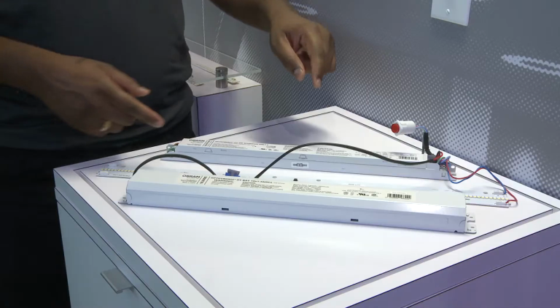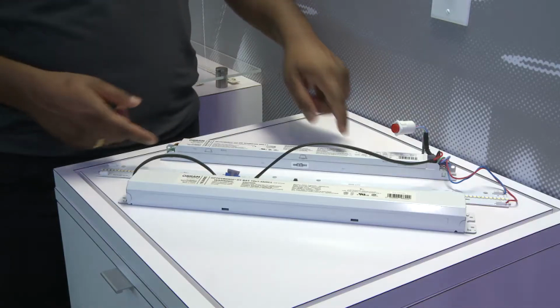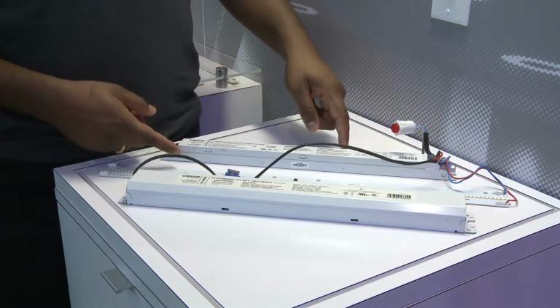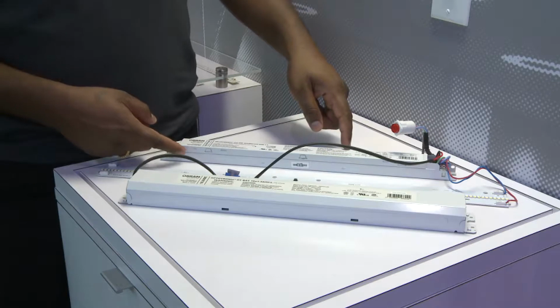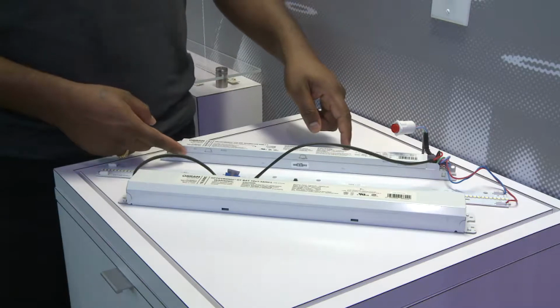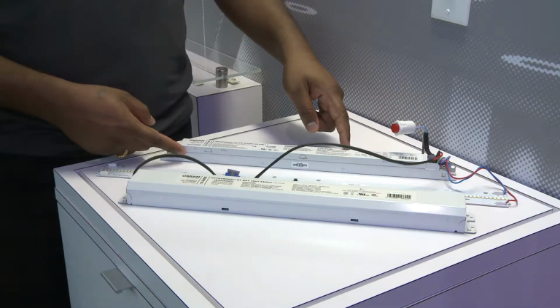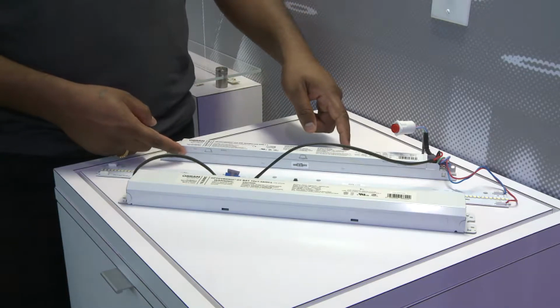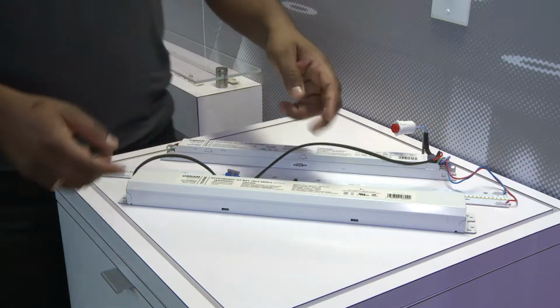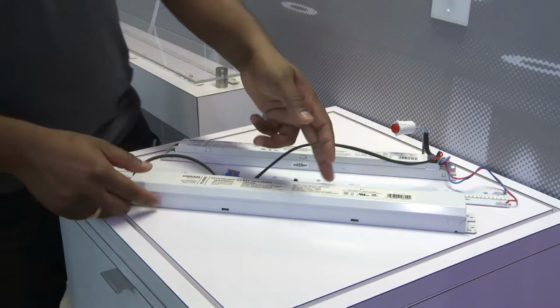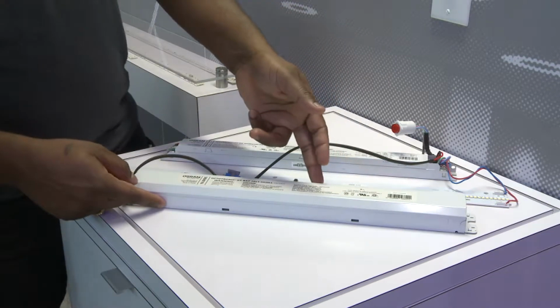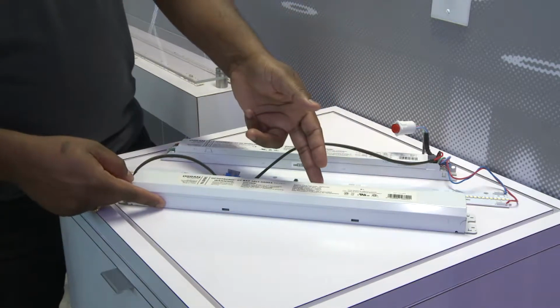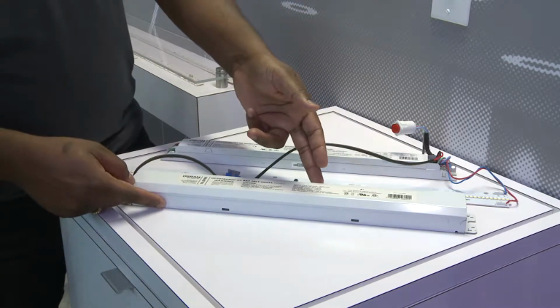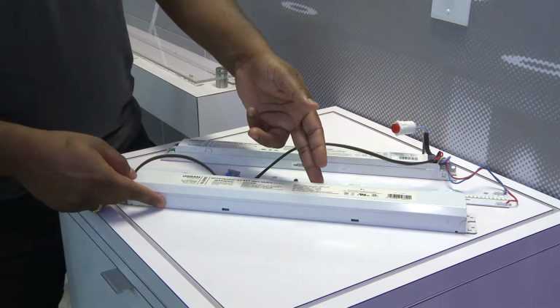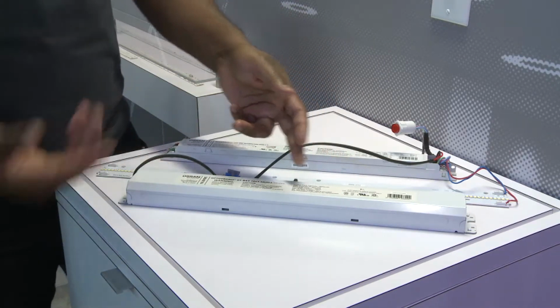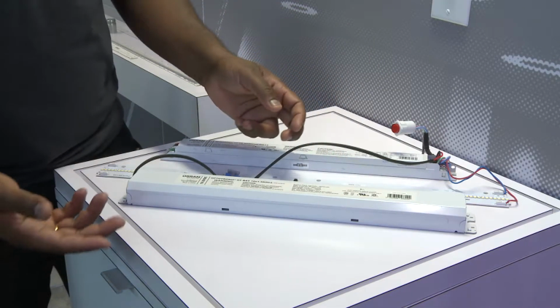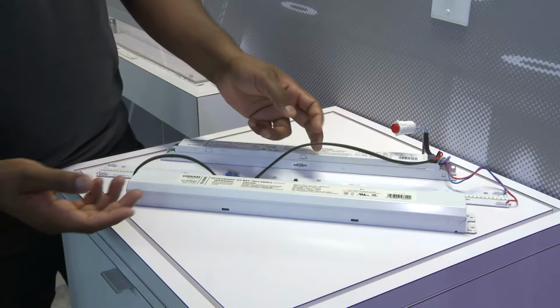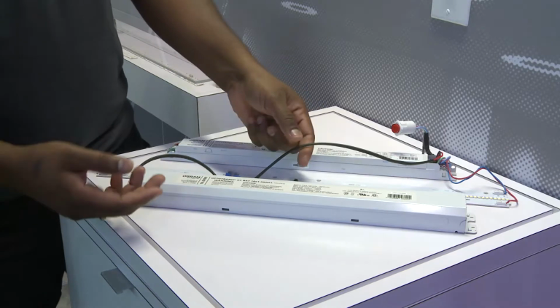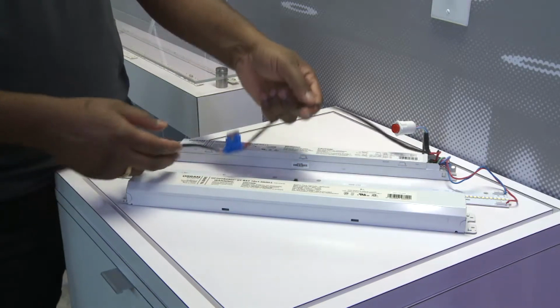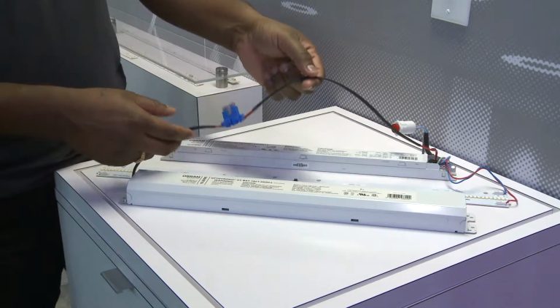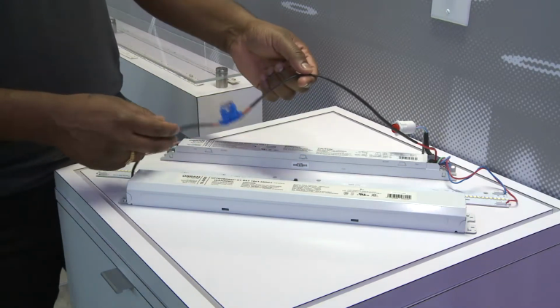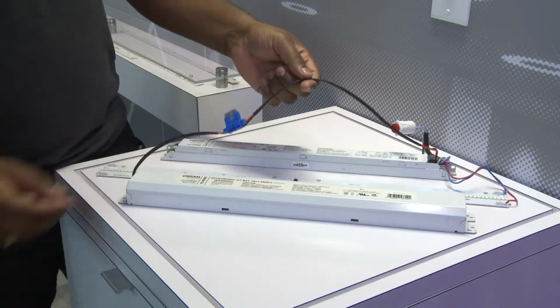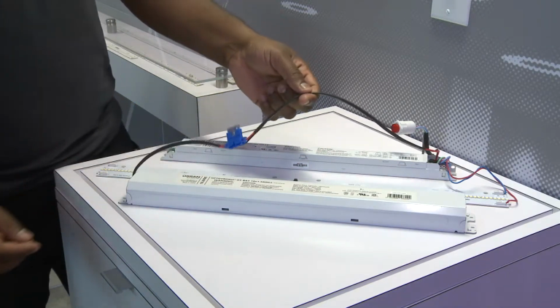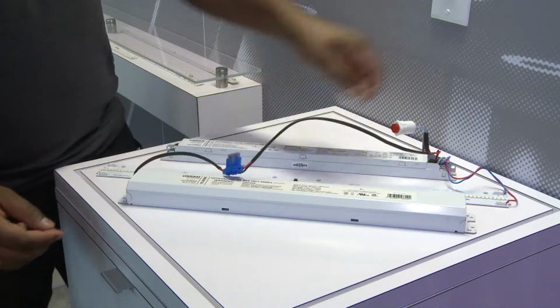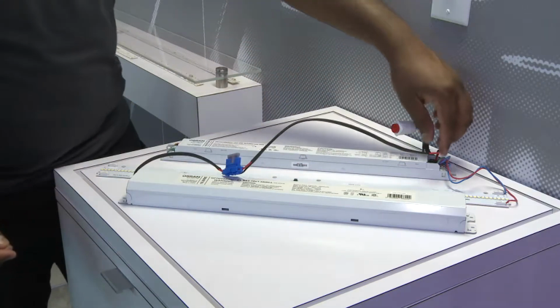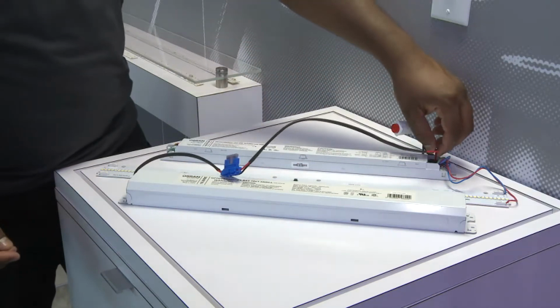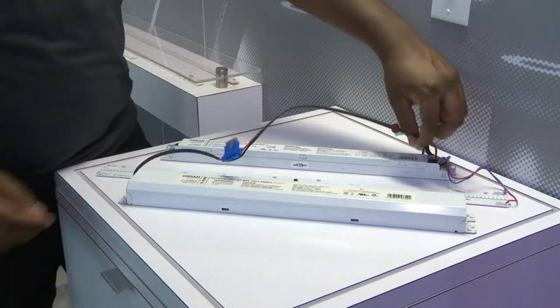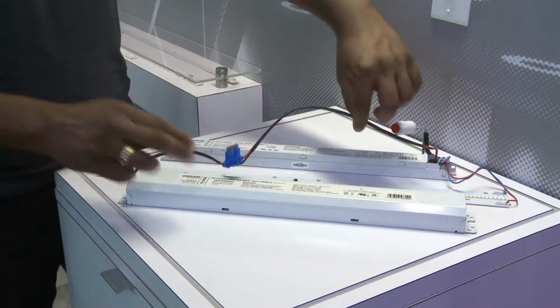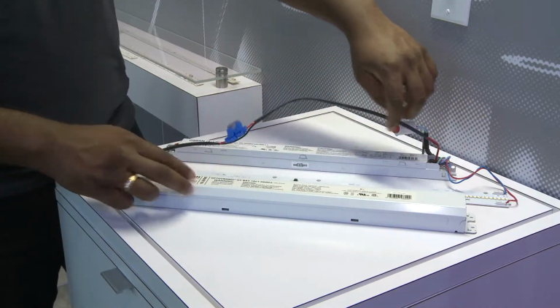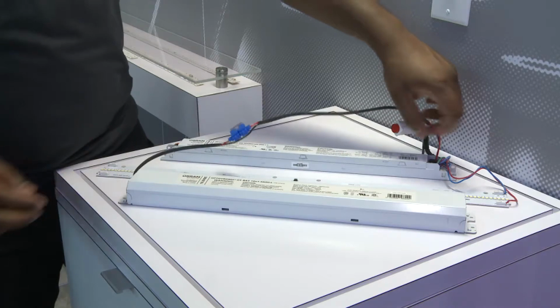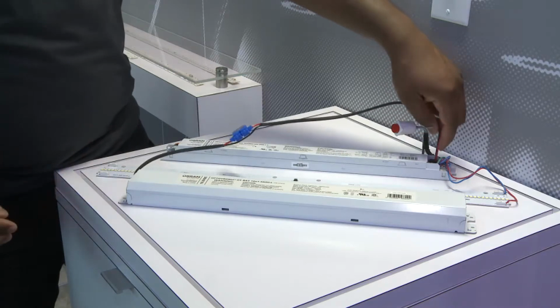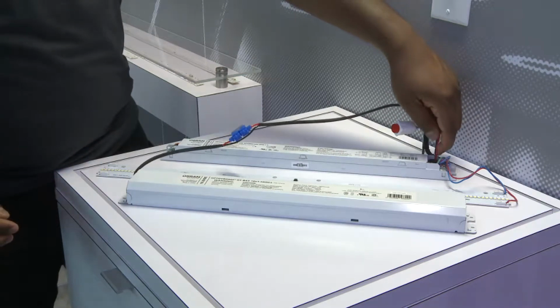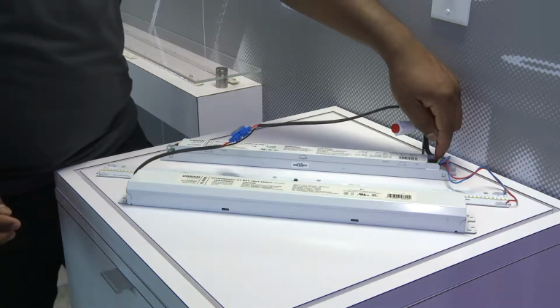This is the emergency LED driver and this is the battery backup. We have multiple battery backup configurations, and this is the harness that goes in between the battery pack and the emergency driver.